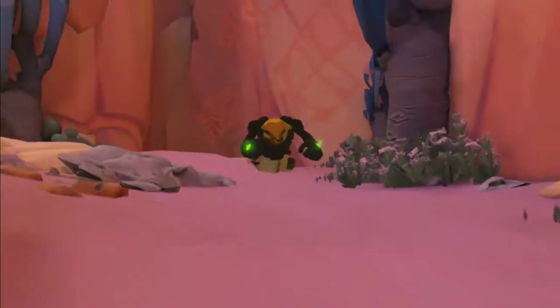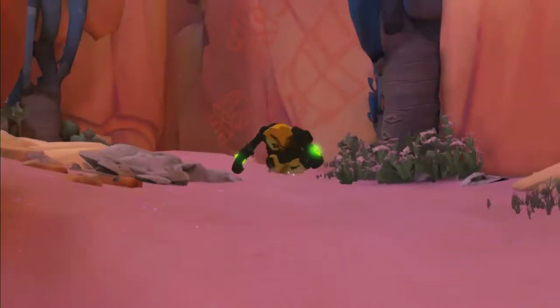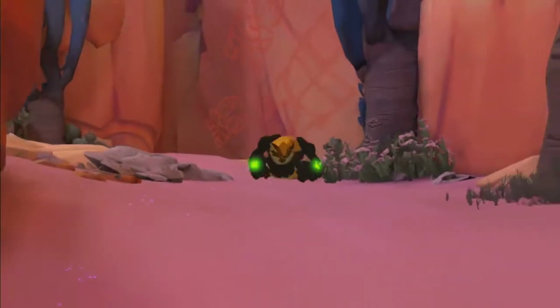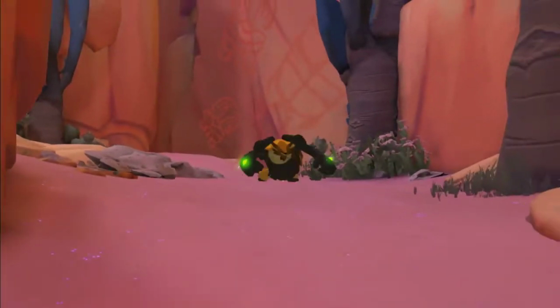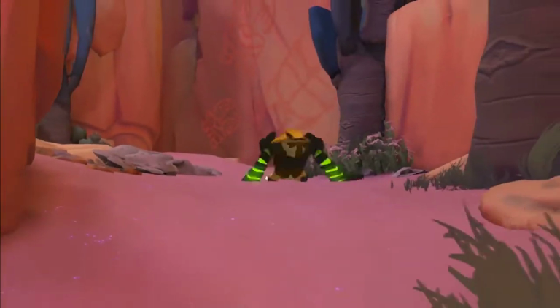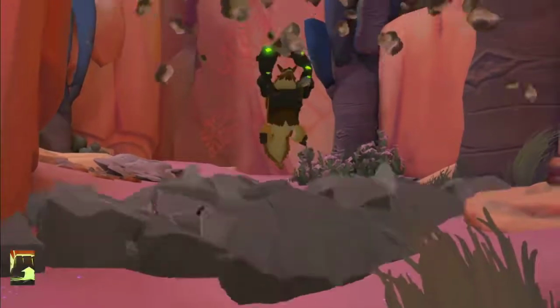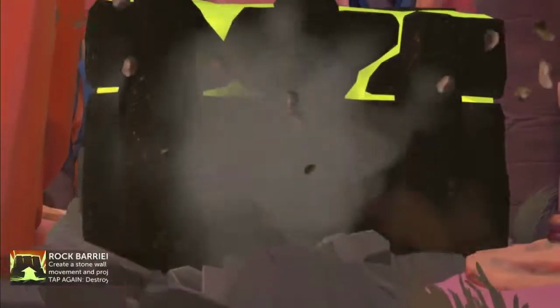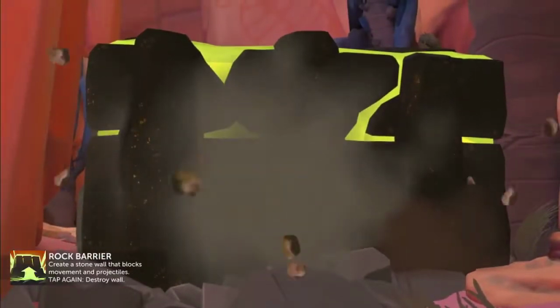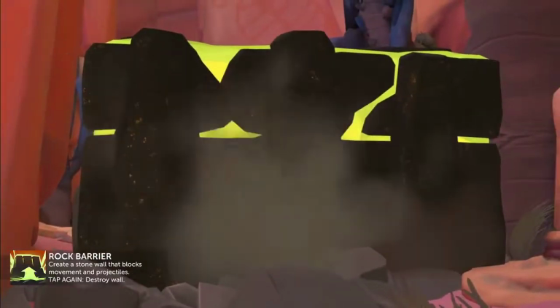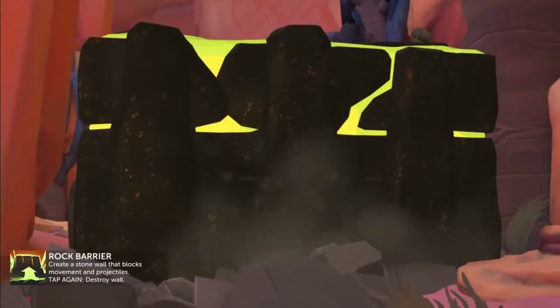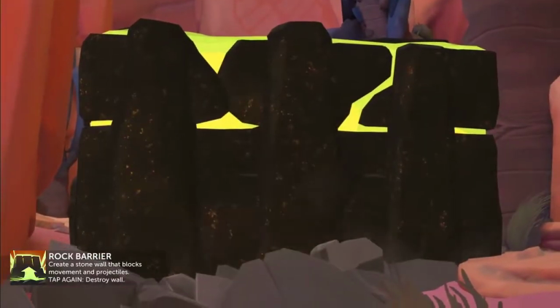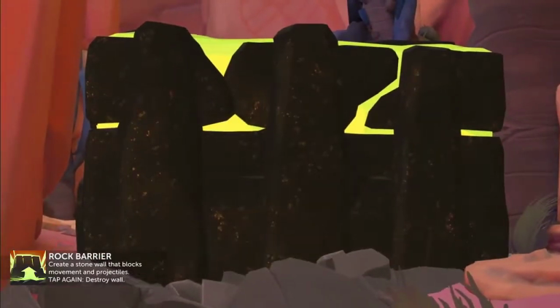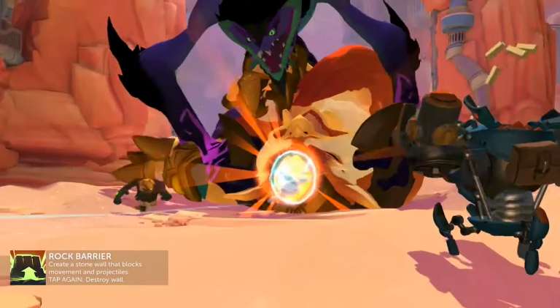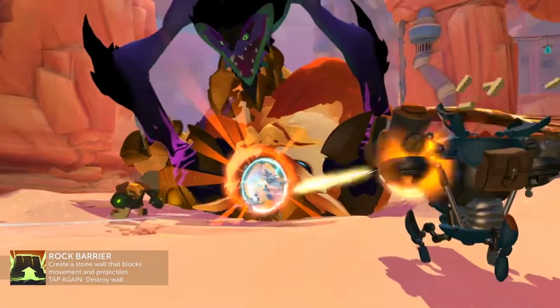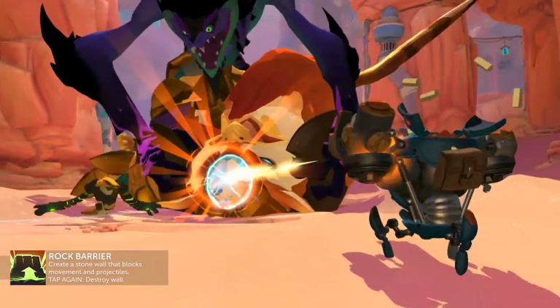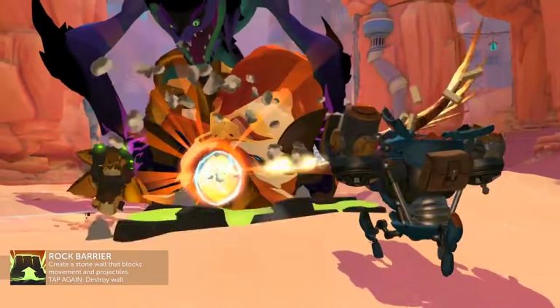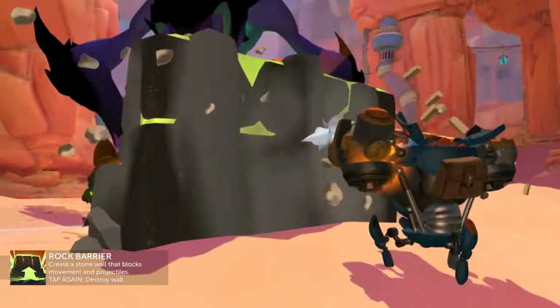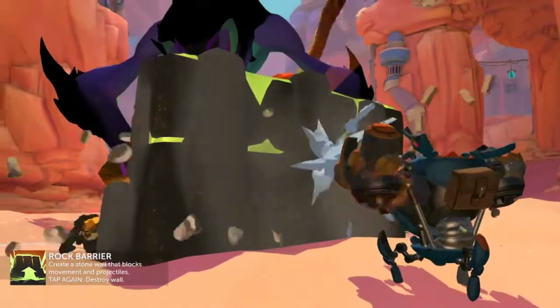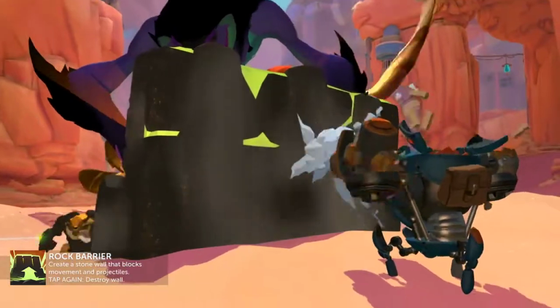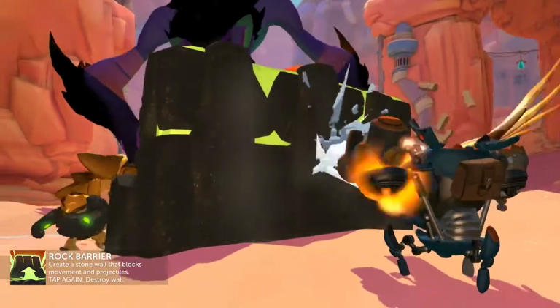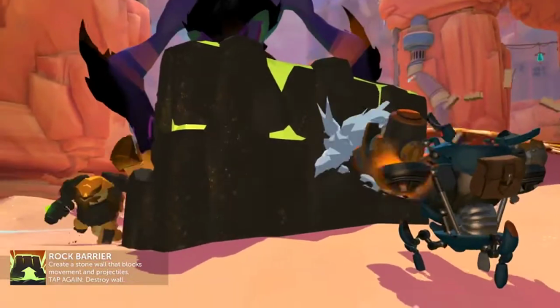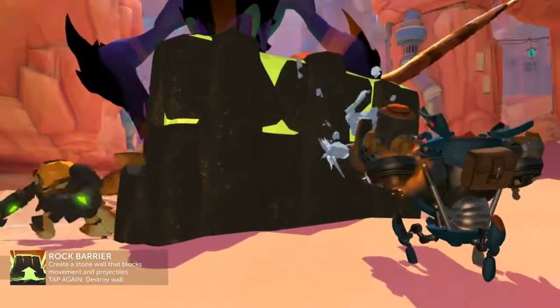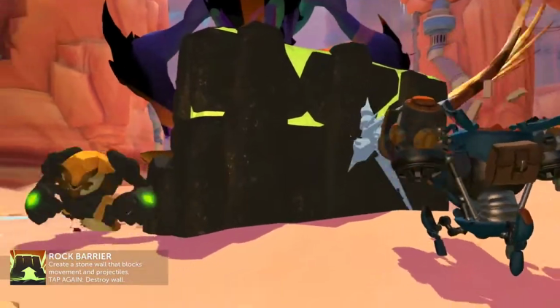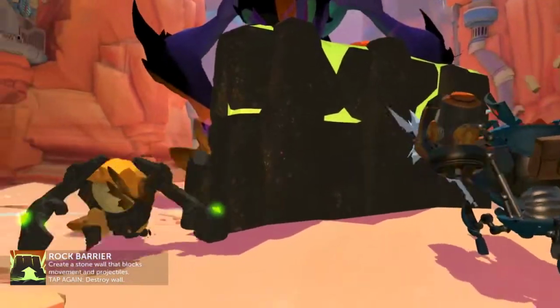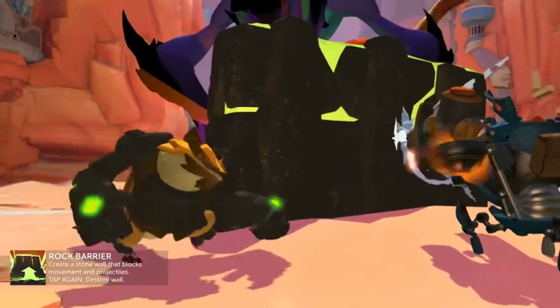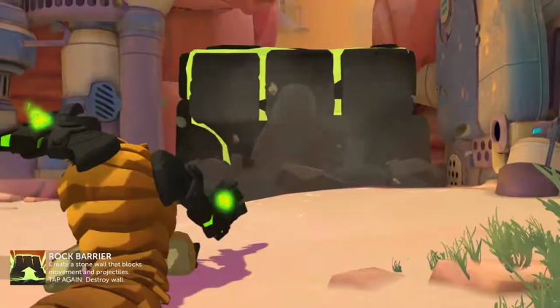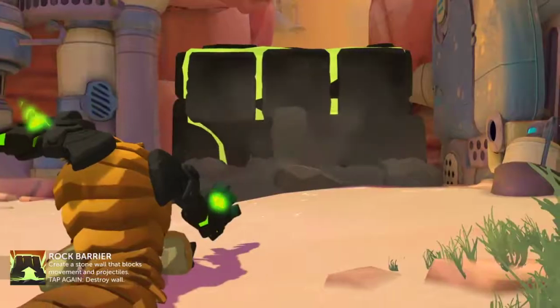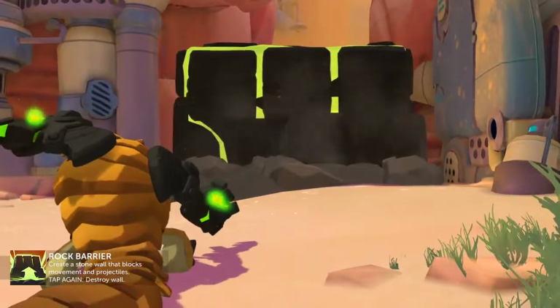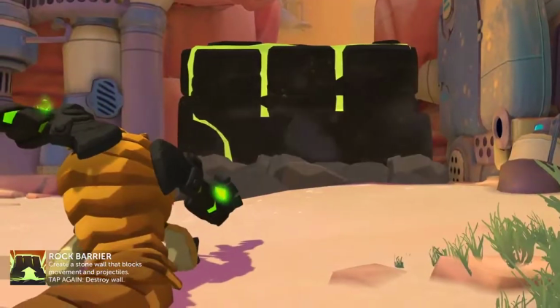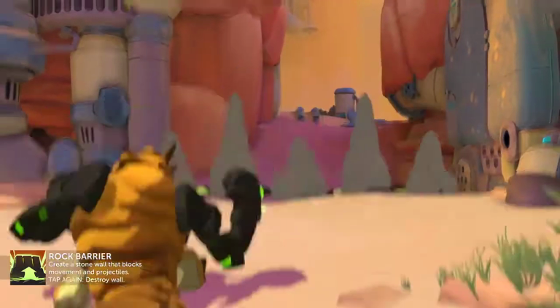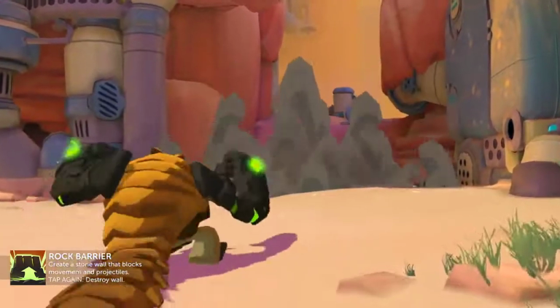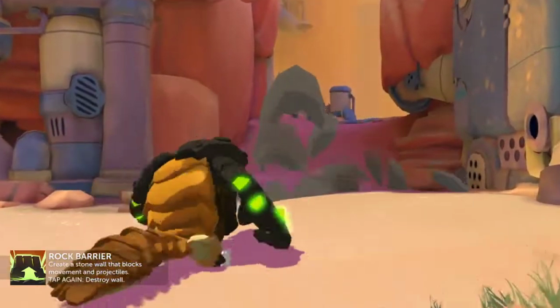Rutger's Rock Barrier creates a stone wall that blocks movement and projectiles. This can be destroyed by activating it again.